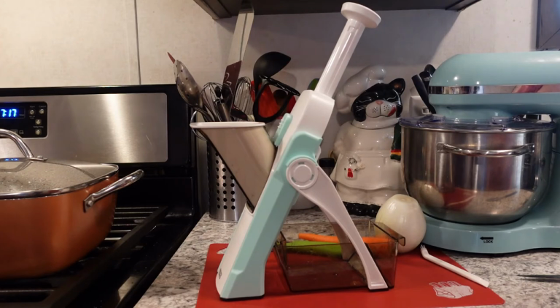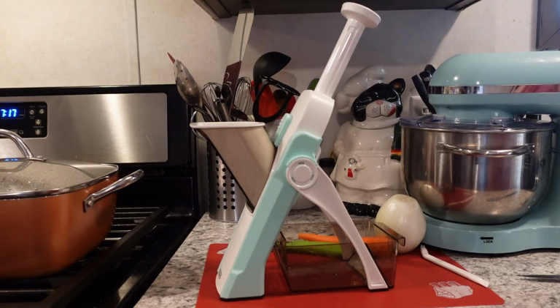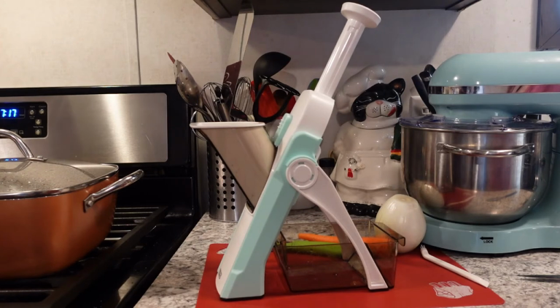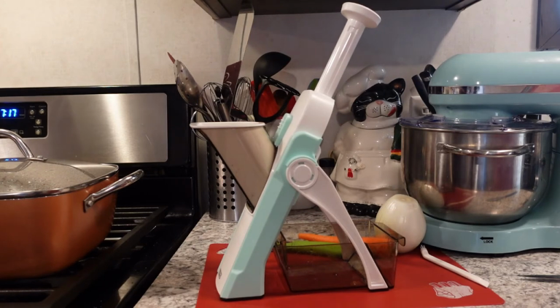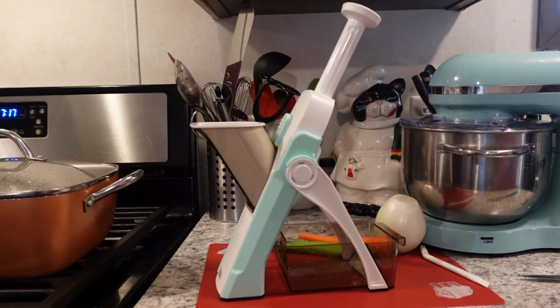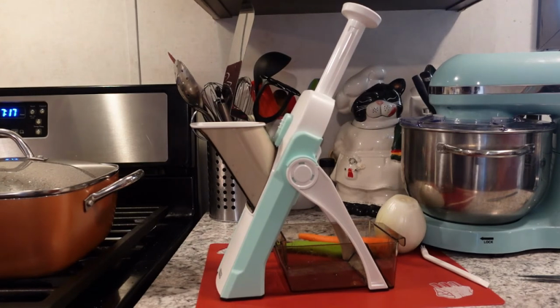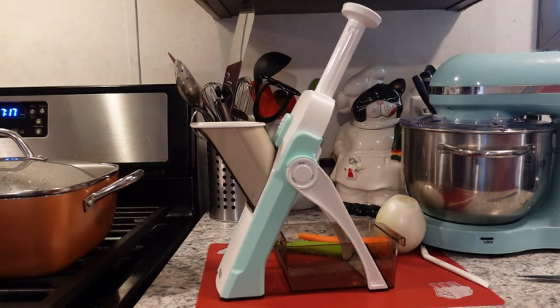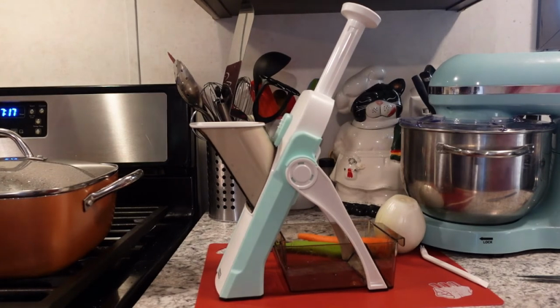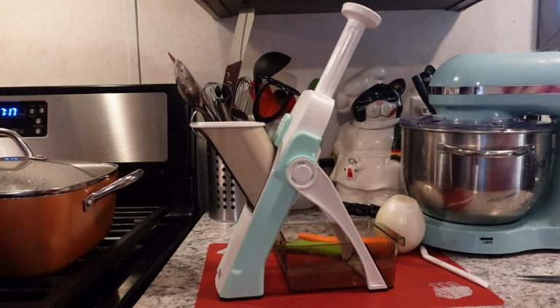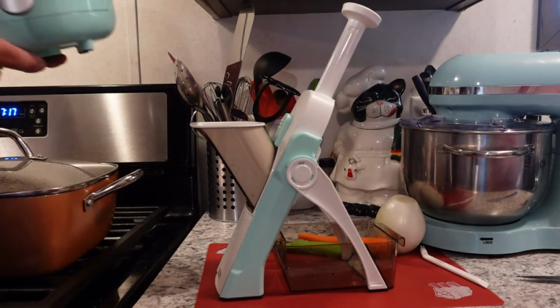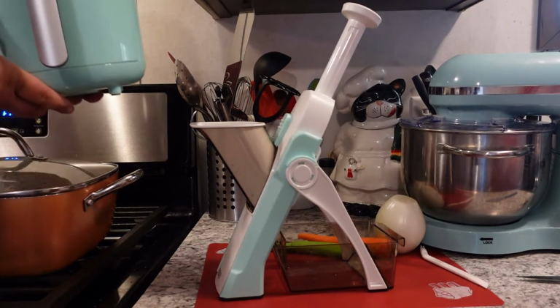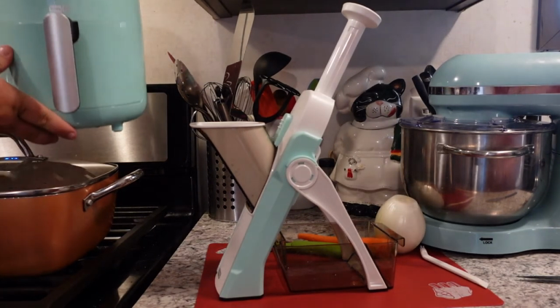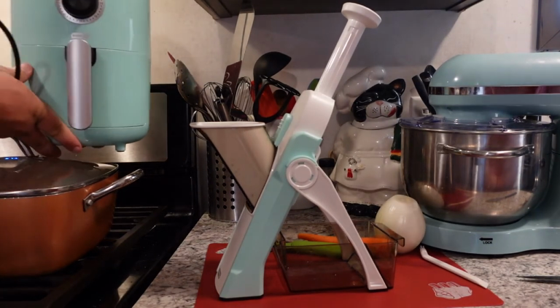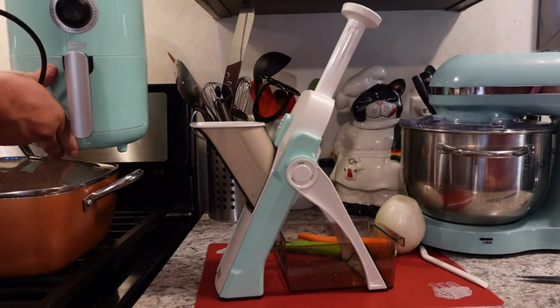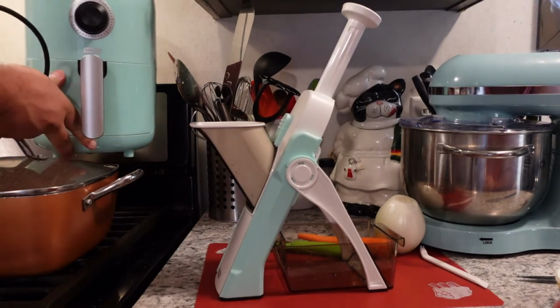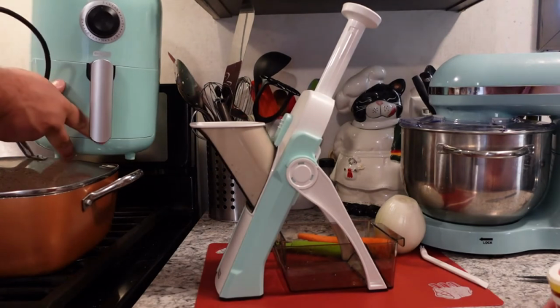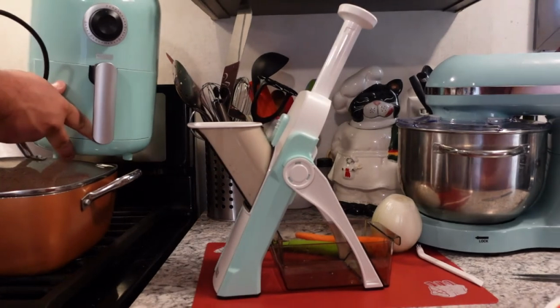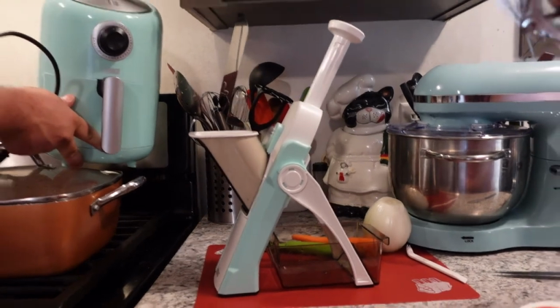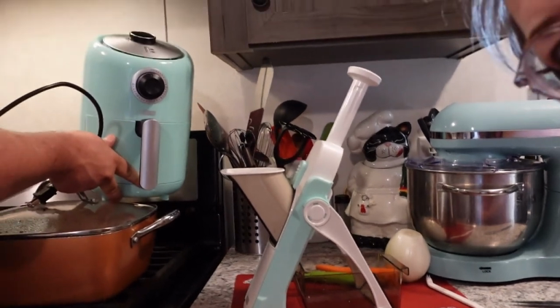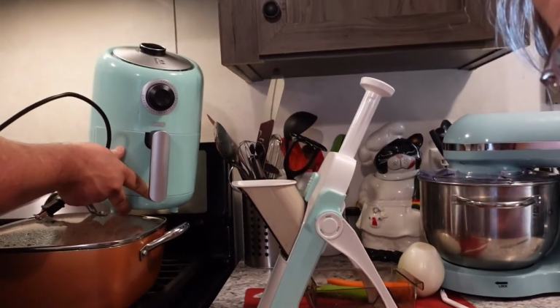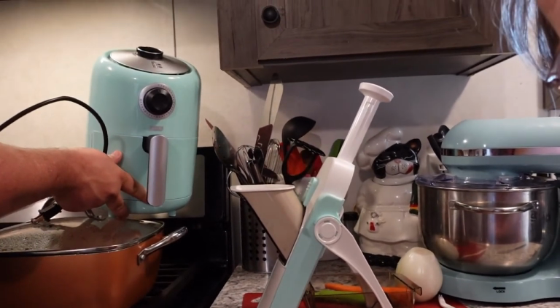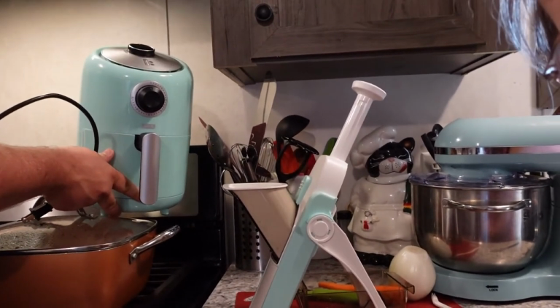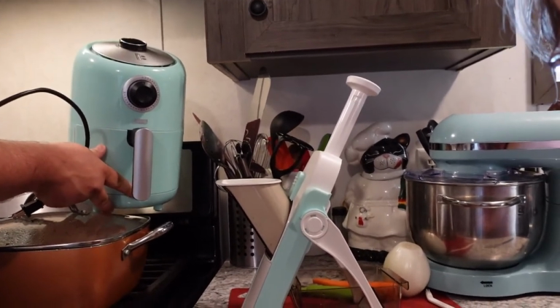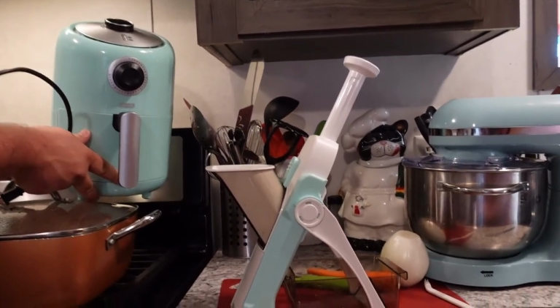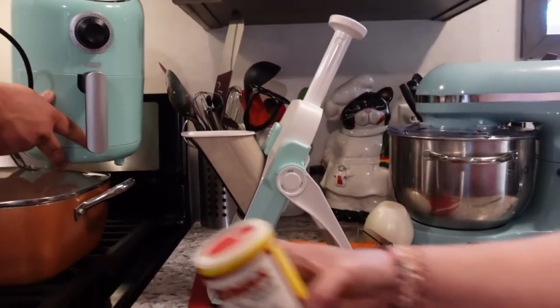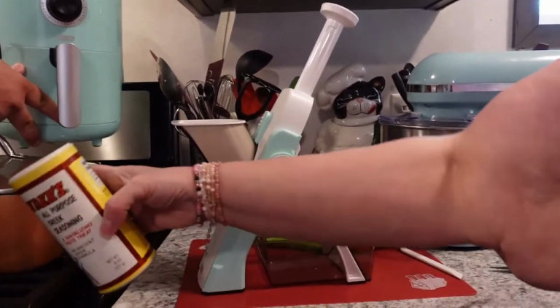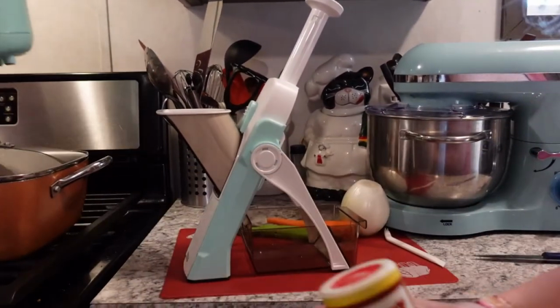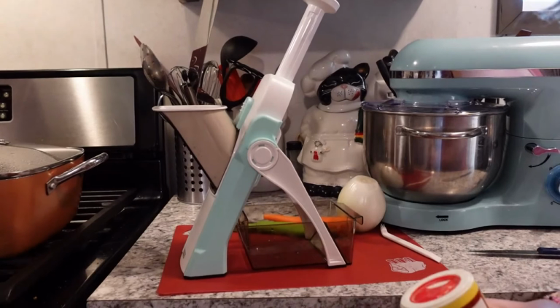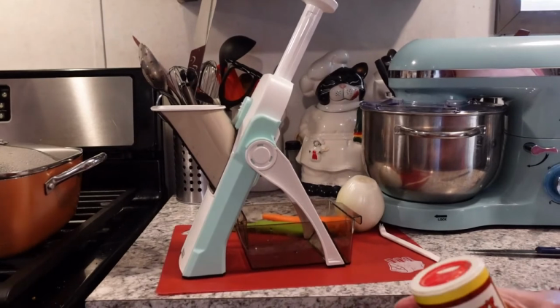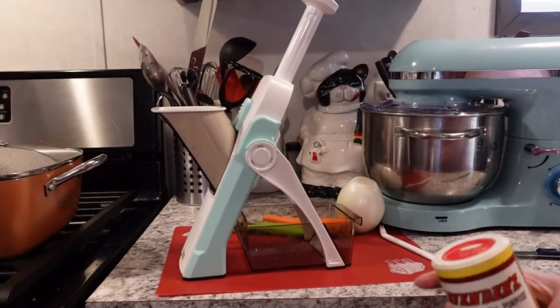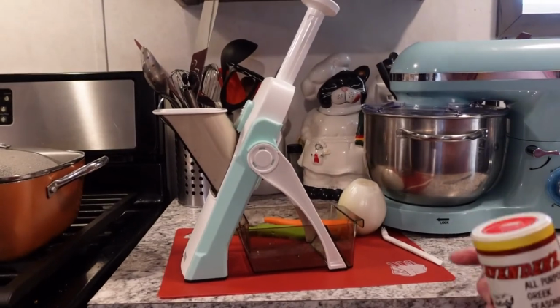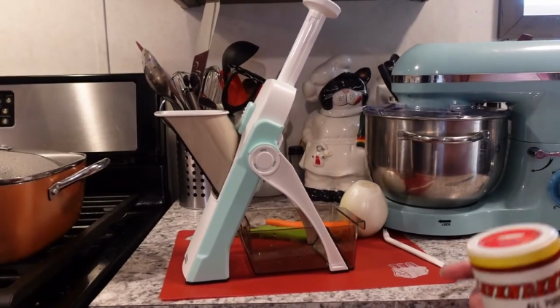We are using our Dash mini air fryer — this teeny tiny little guy right here. And we're also making spaghetti sauce, so we're doing a lot of things at once. I love that teeny tiny mini air fryer — it's great for one or even two people for a side dish.